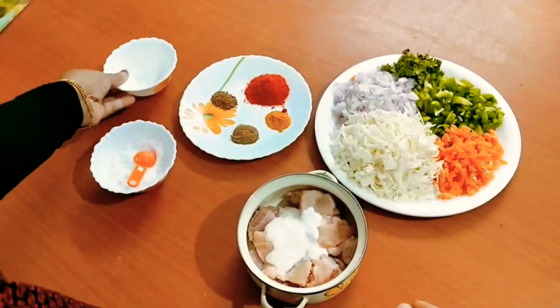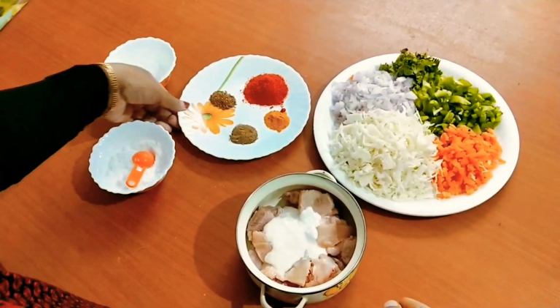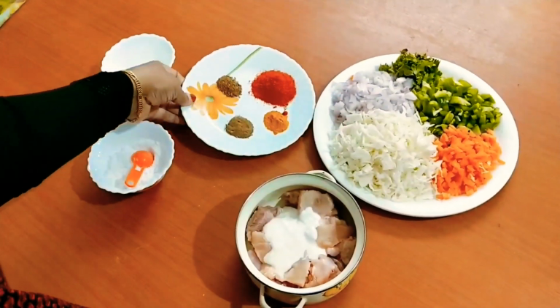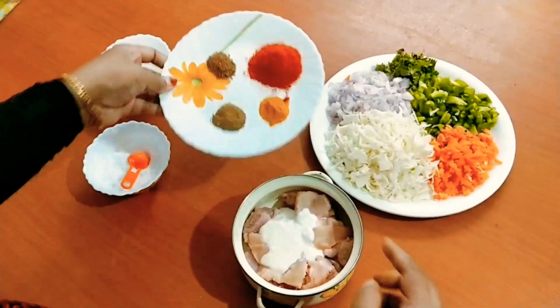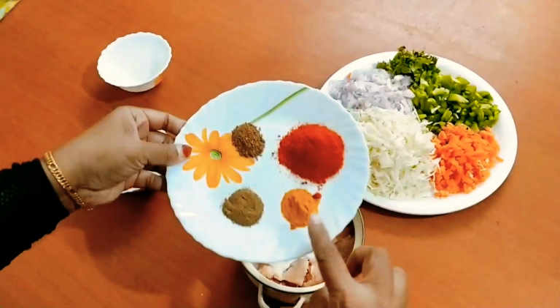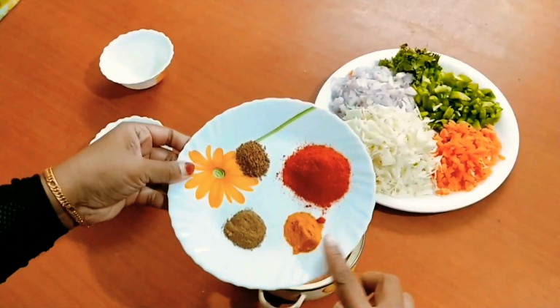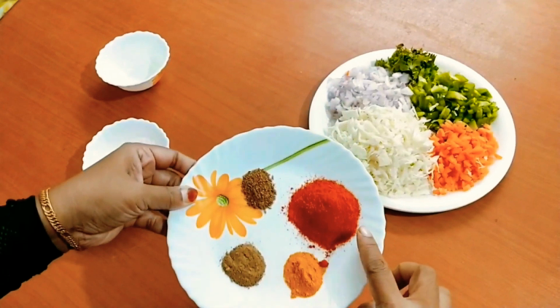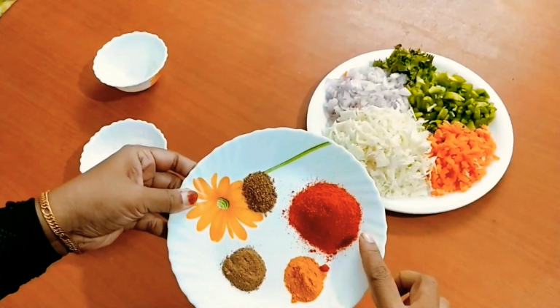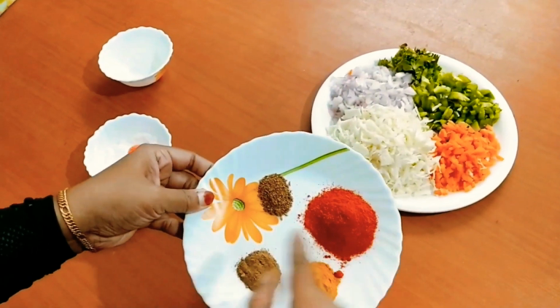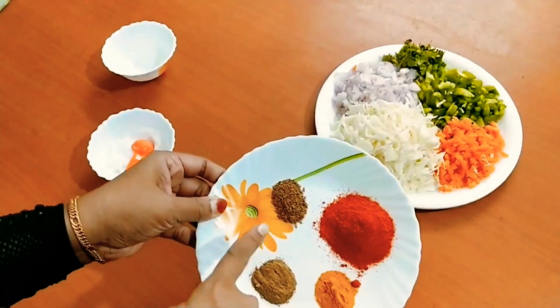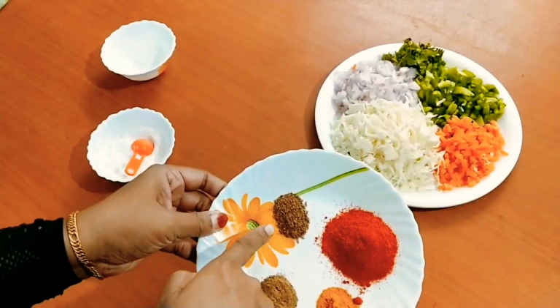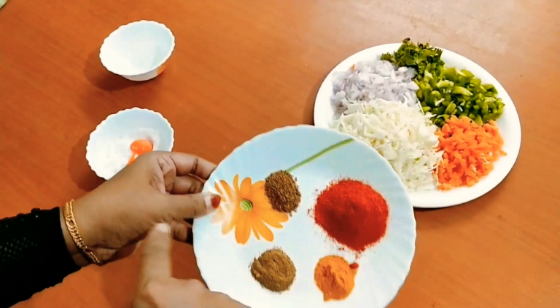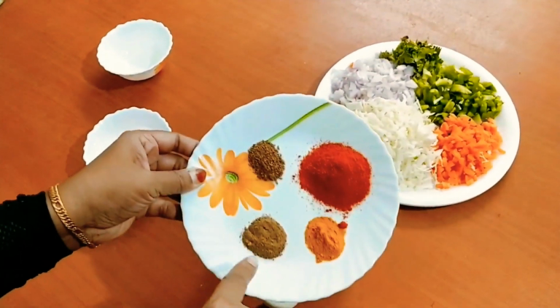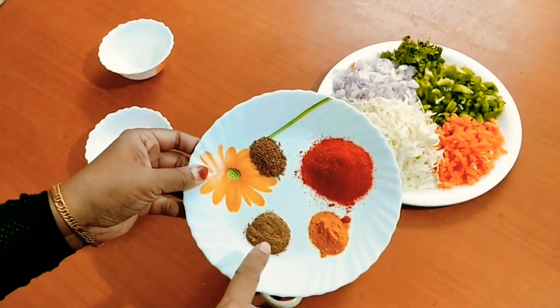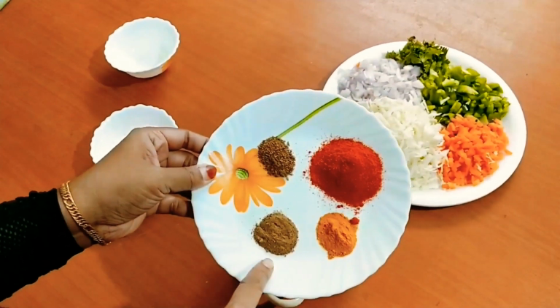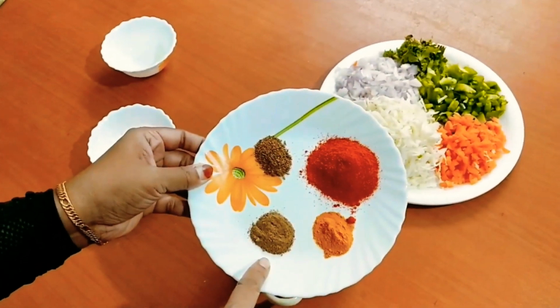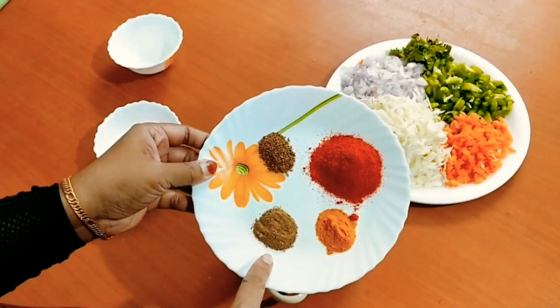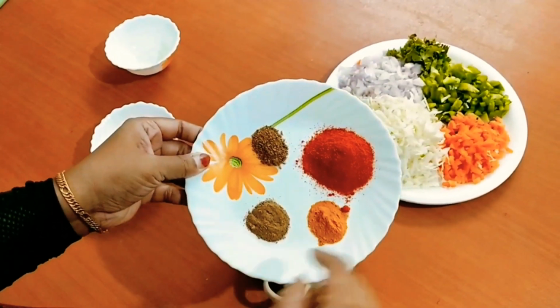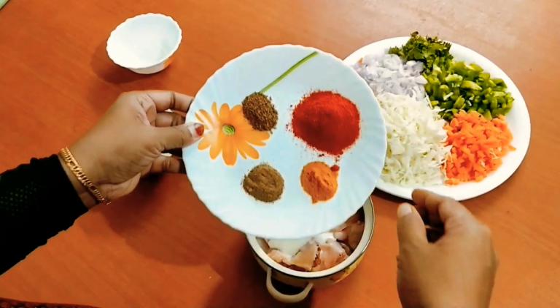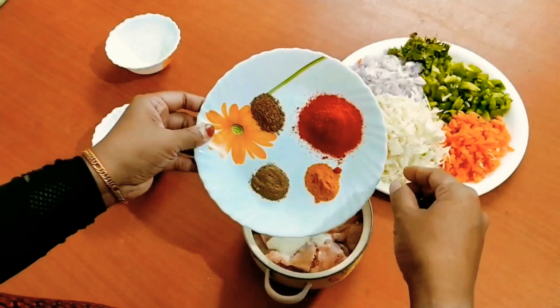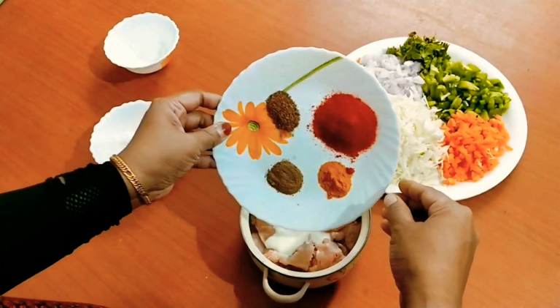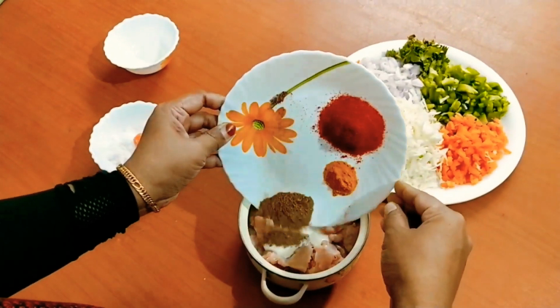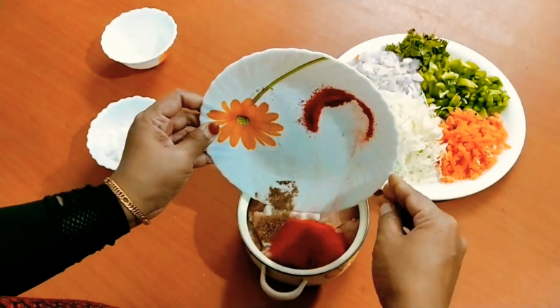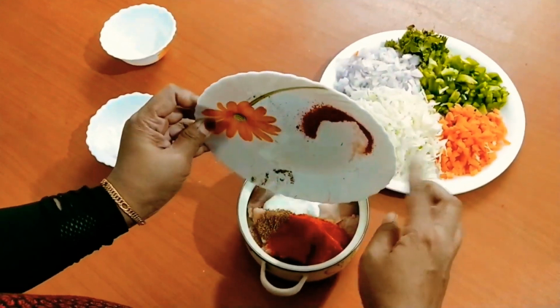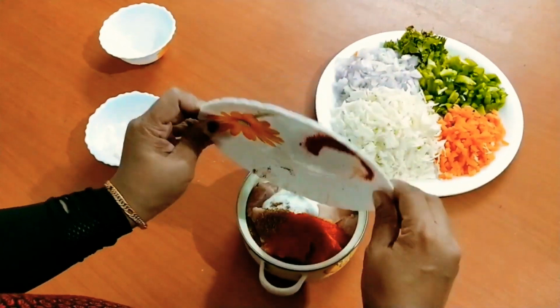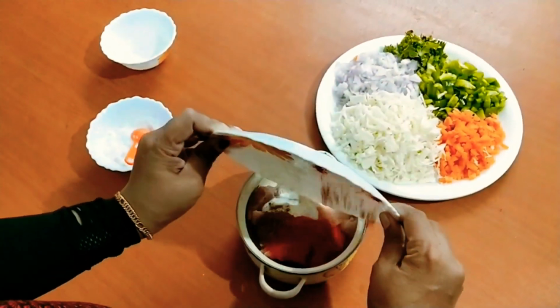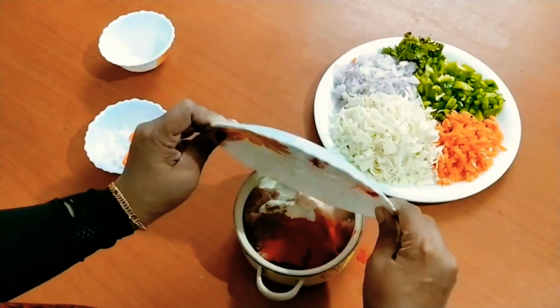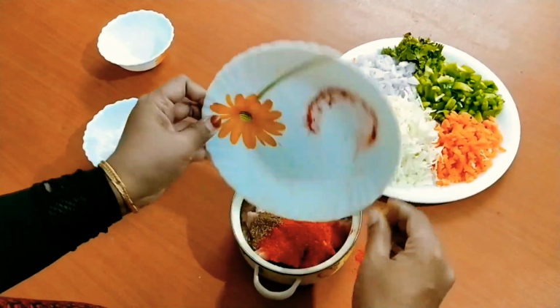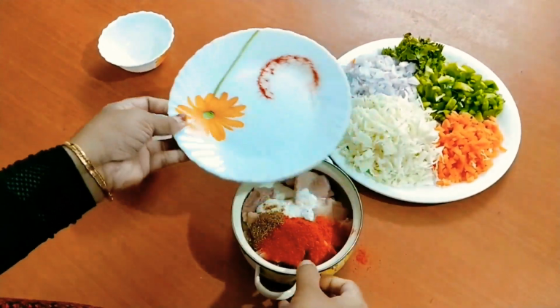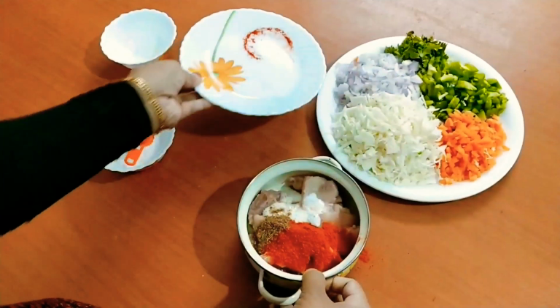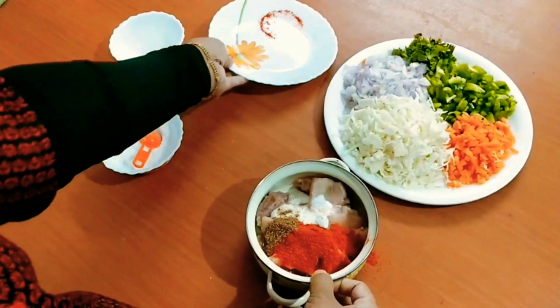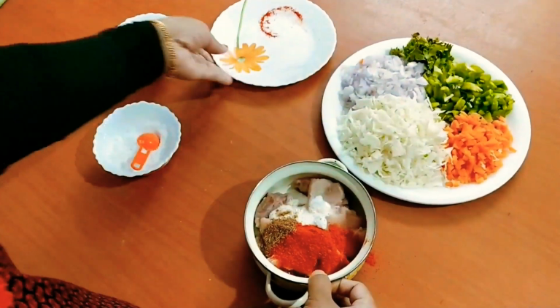Add 1 teaspoon of garlic, salt, and pepper.